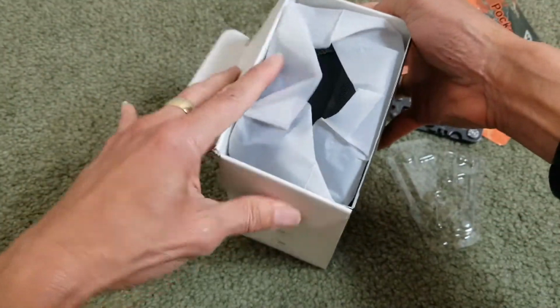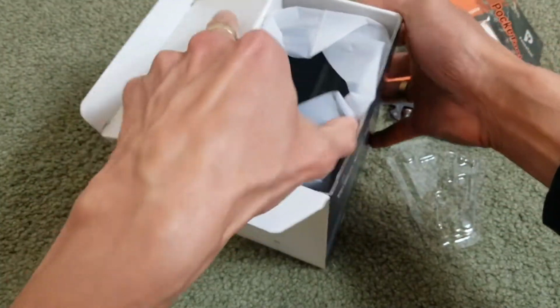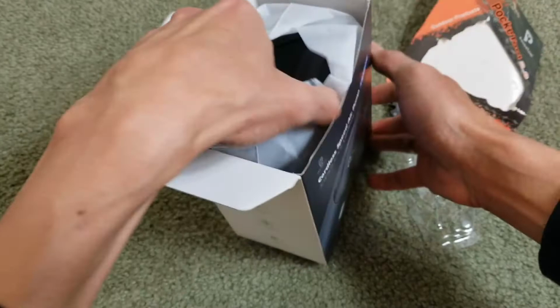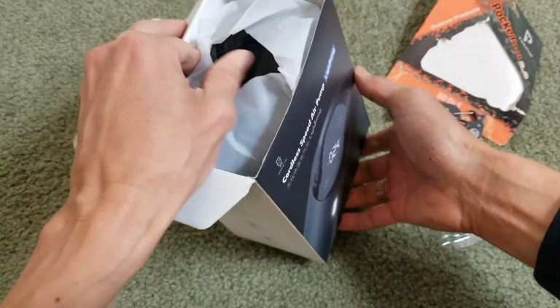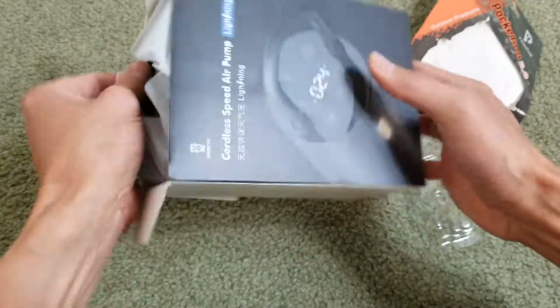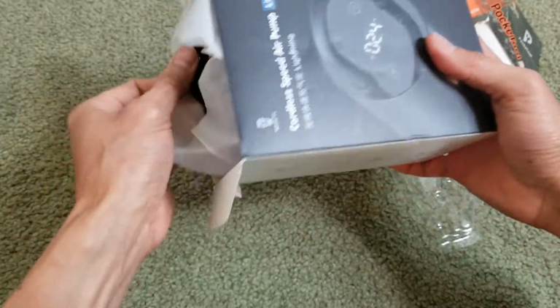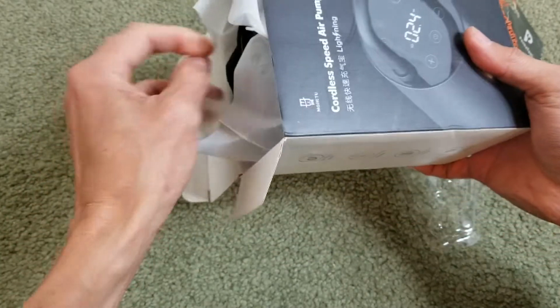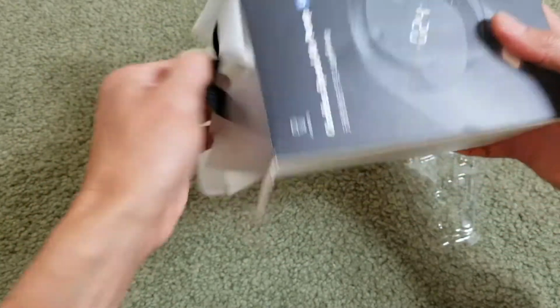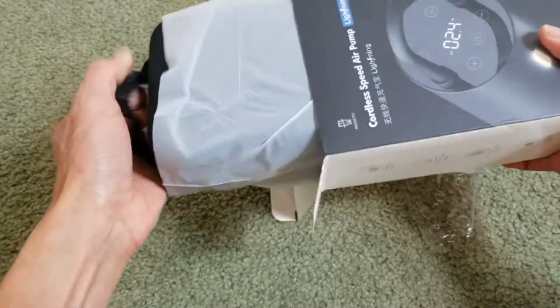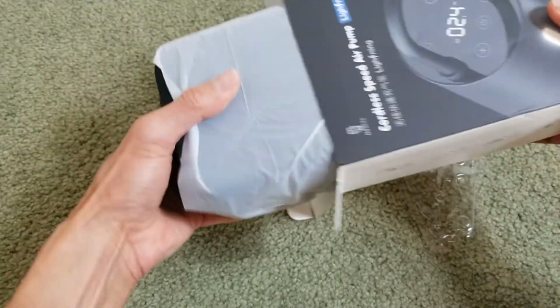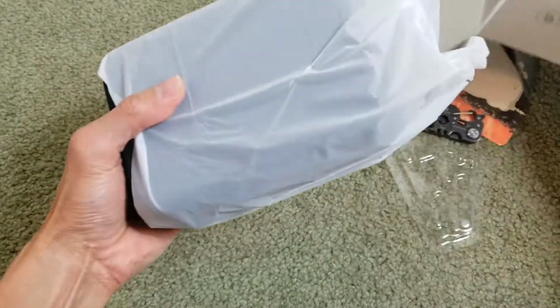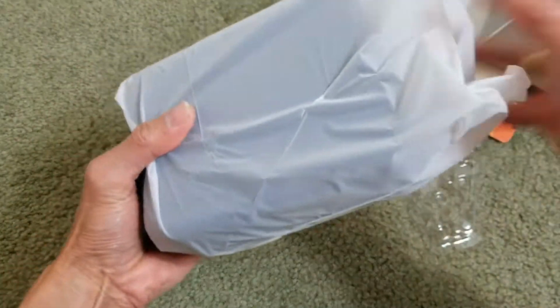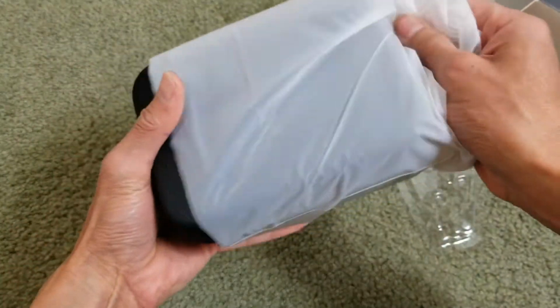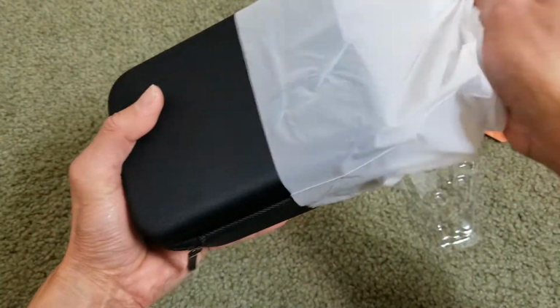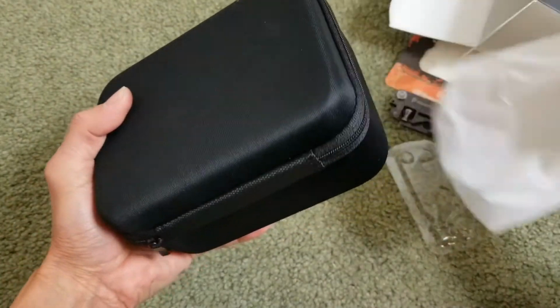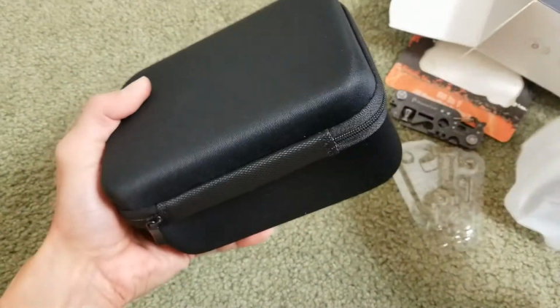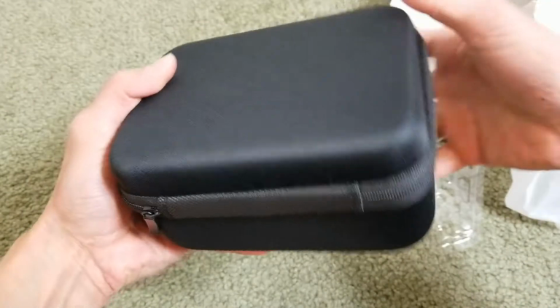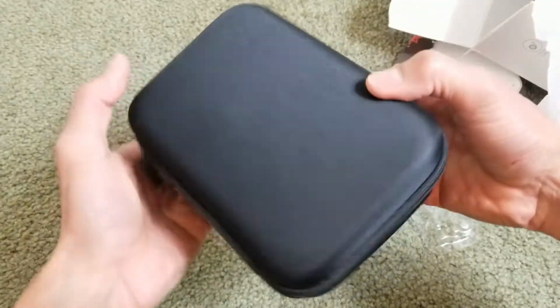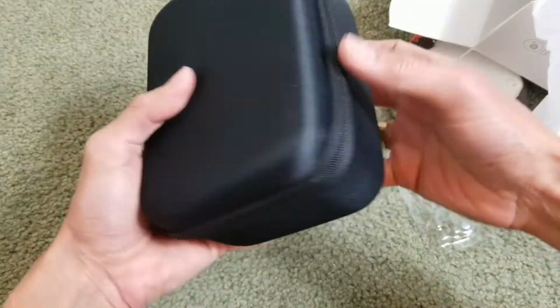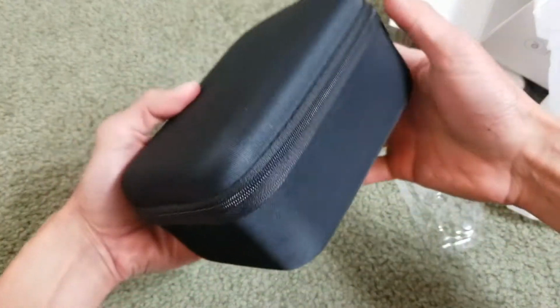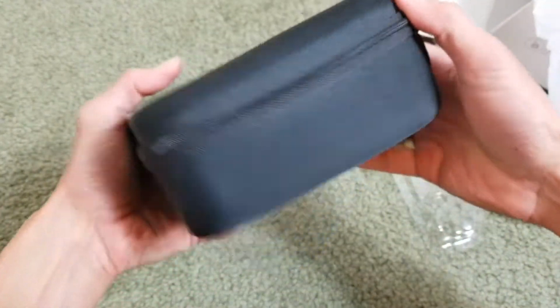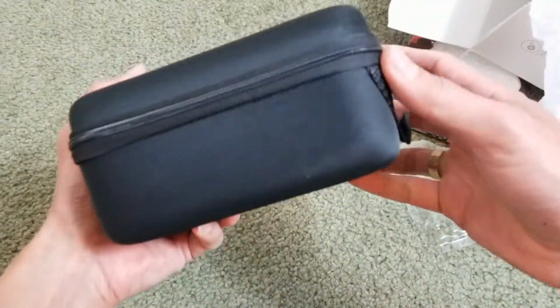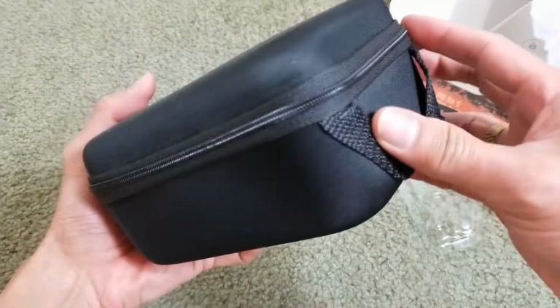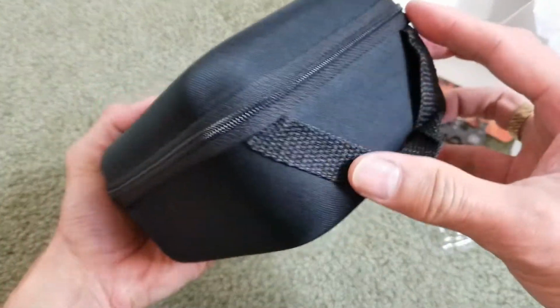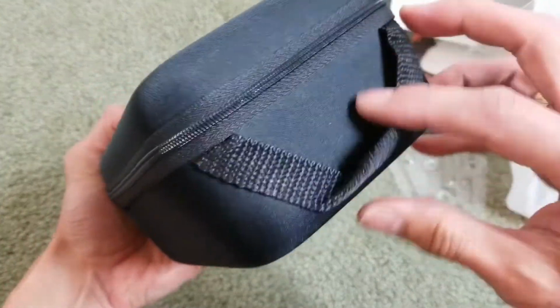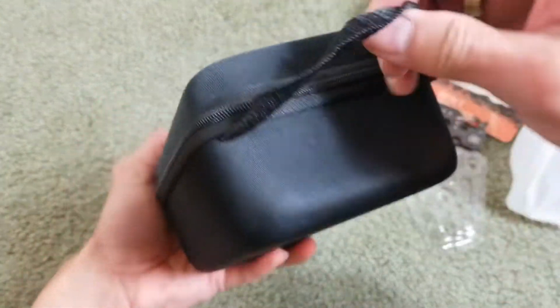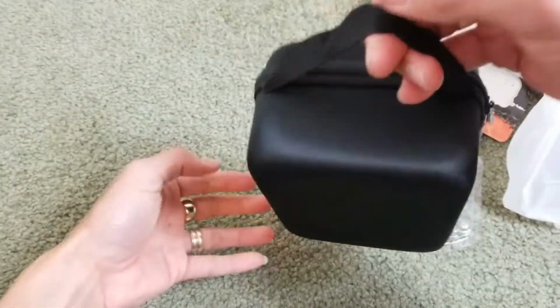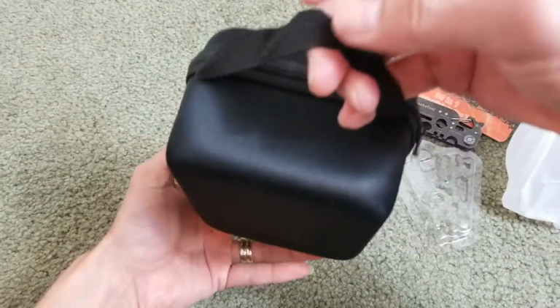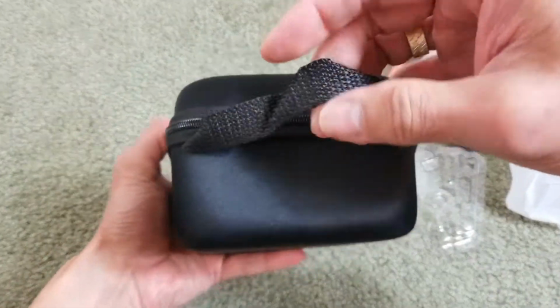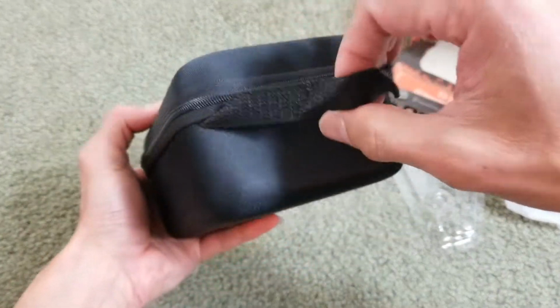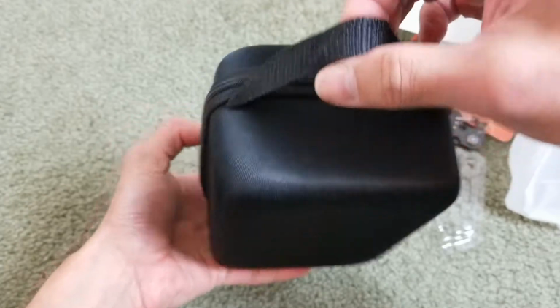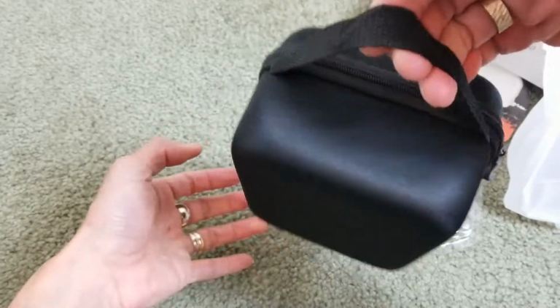It comes with this nice case. Wow, look at that — there's a little carrying handle right here.